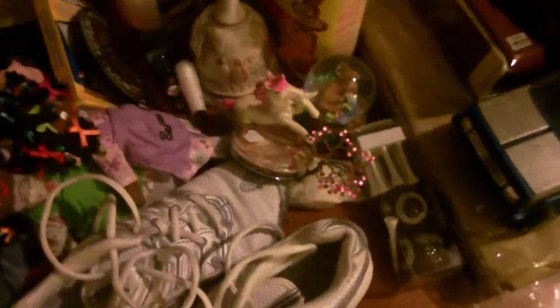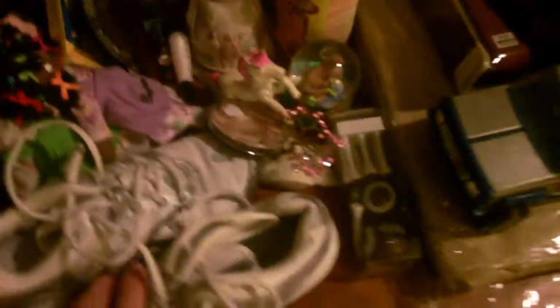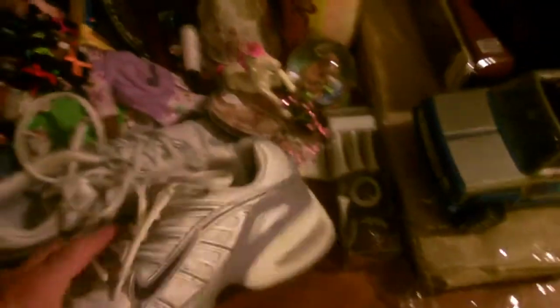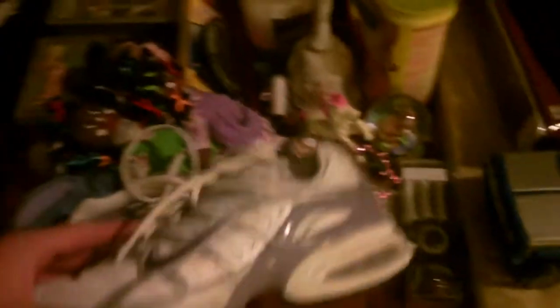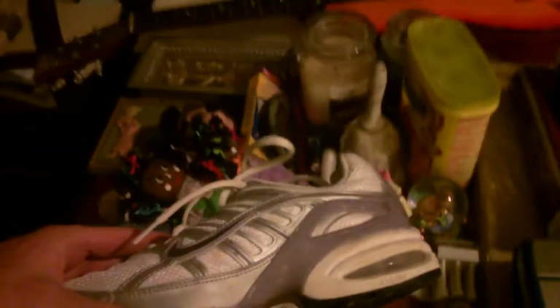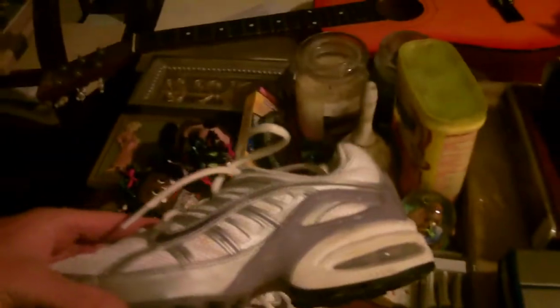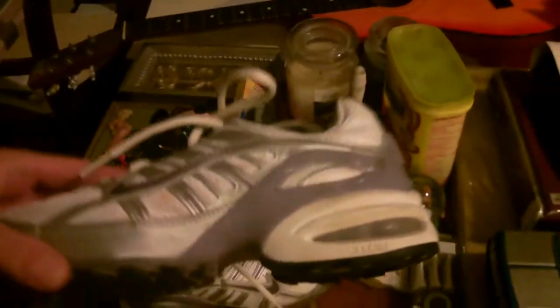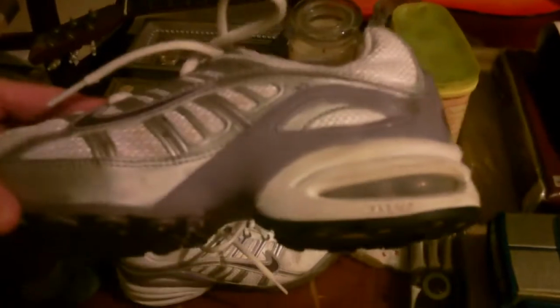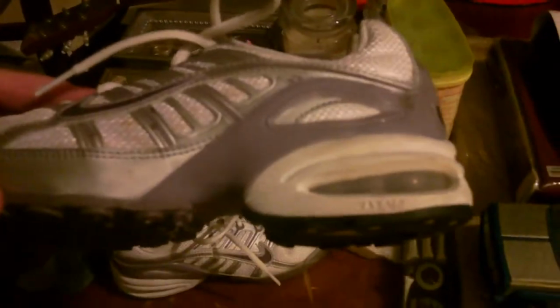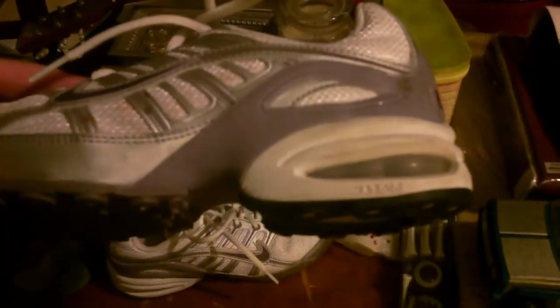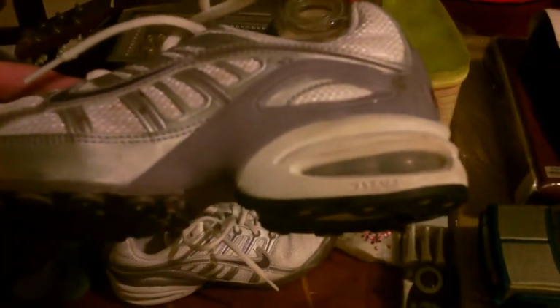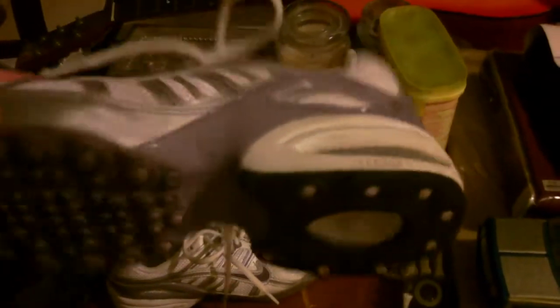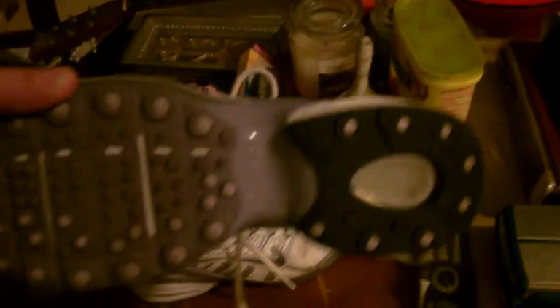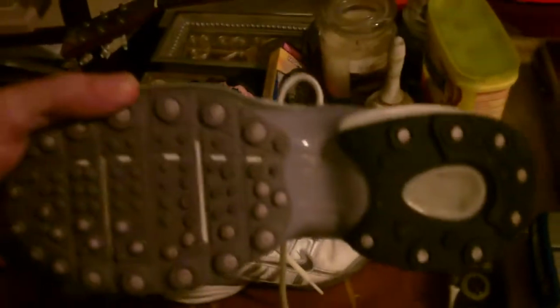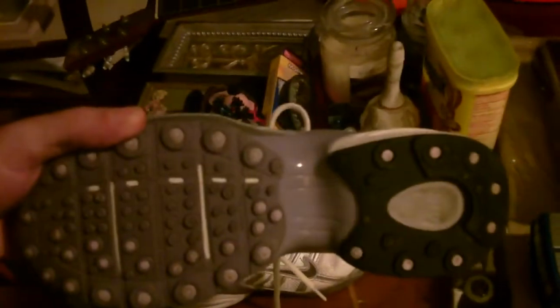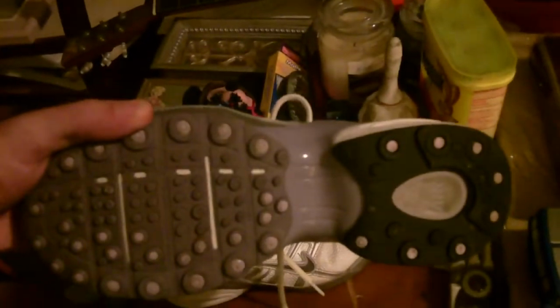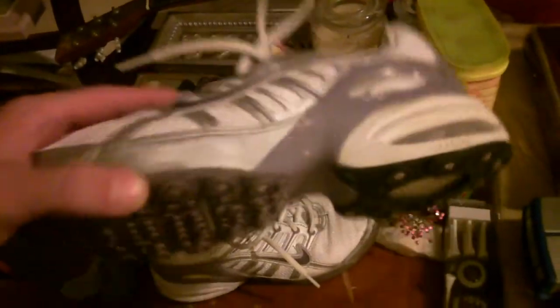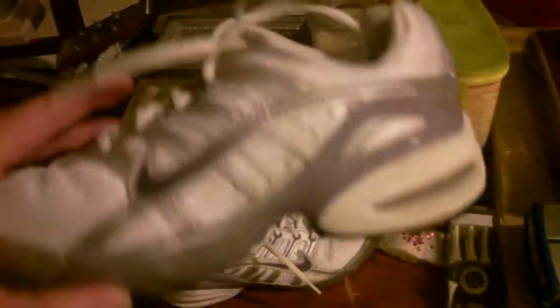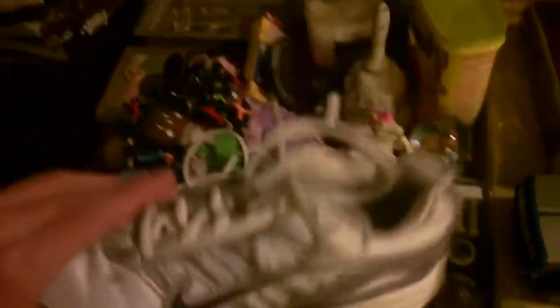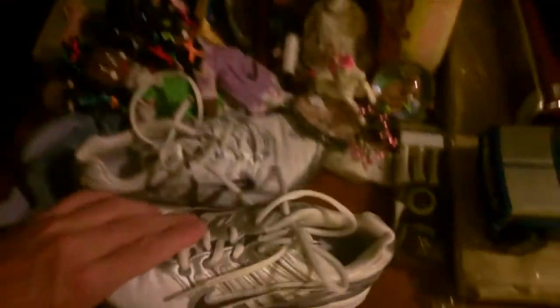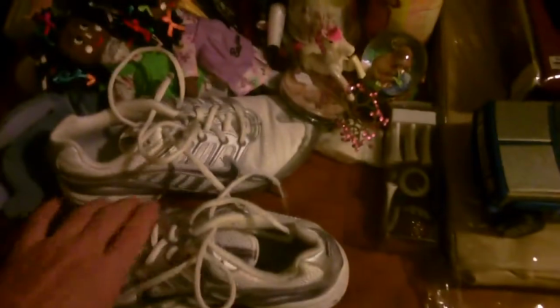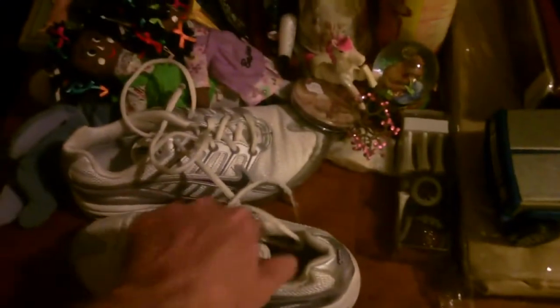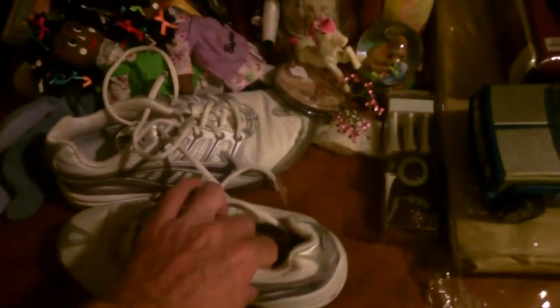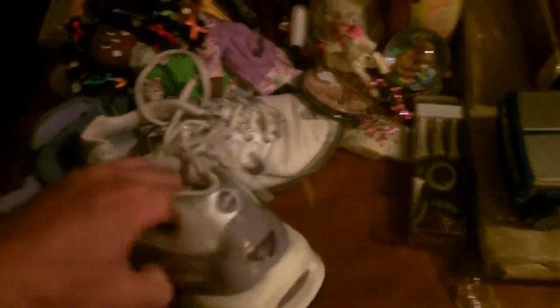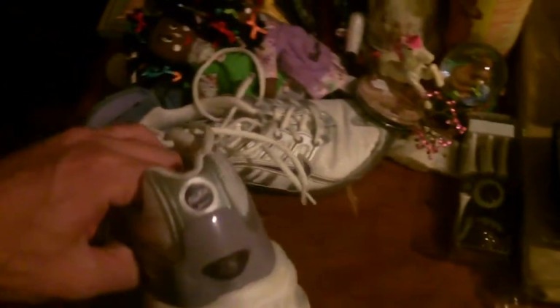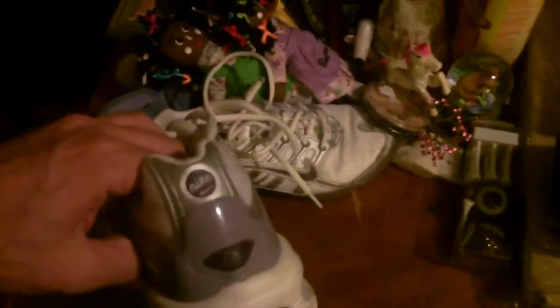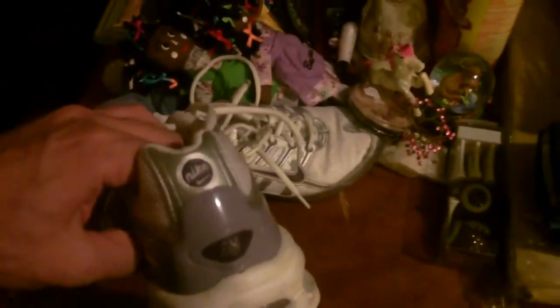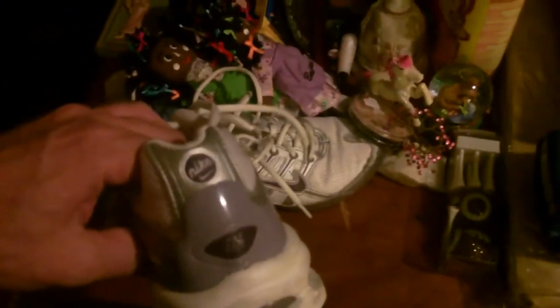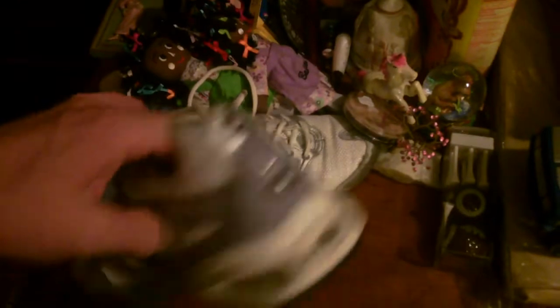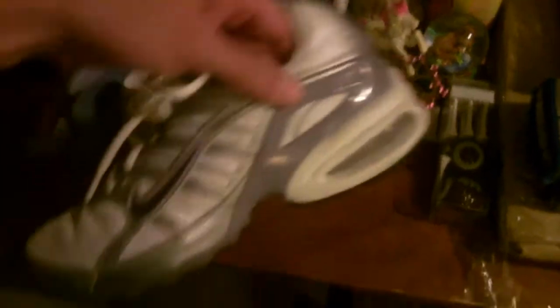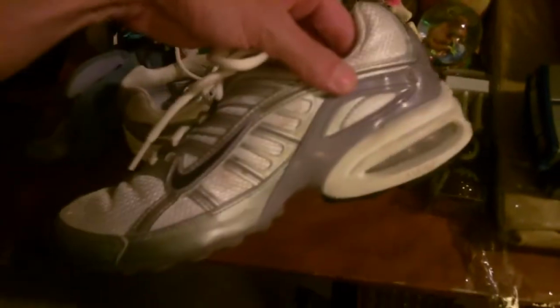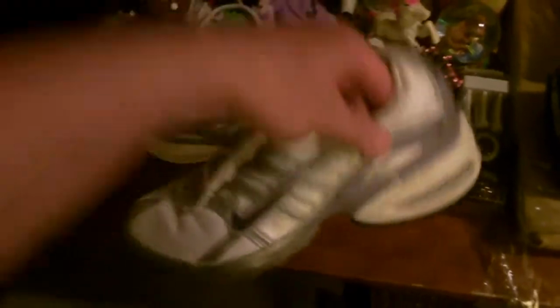We have here a pair of Reebok Max Air sneakers. Nike, like new.